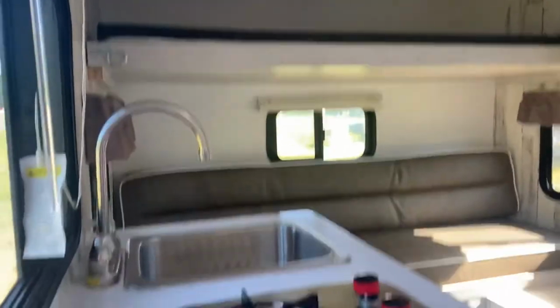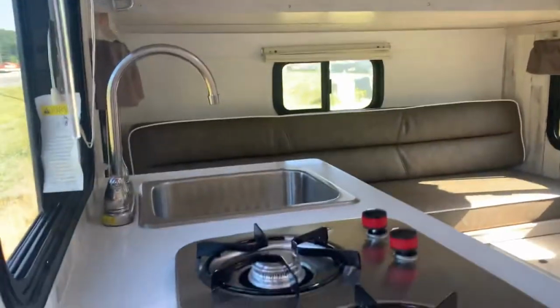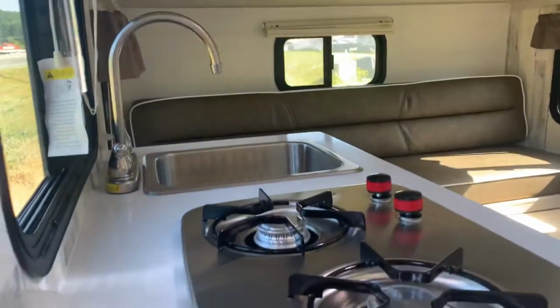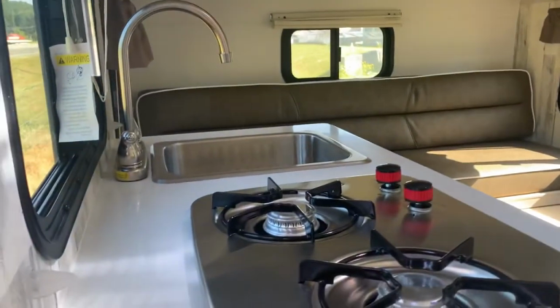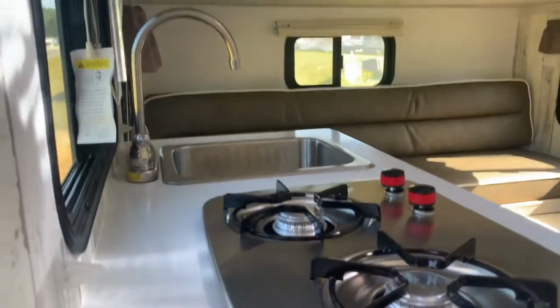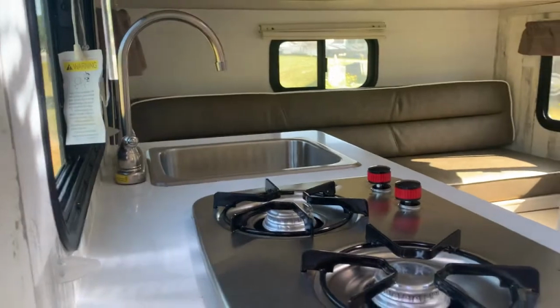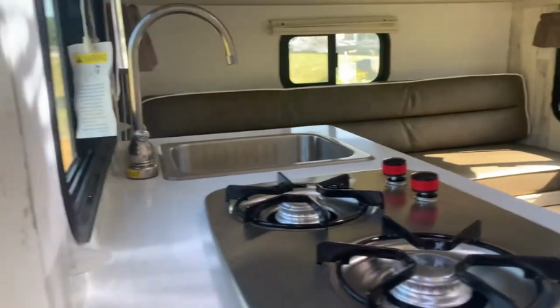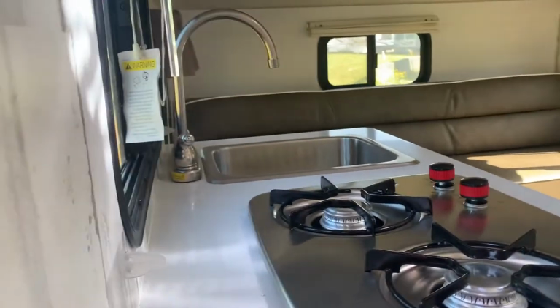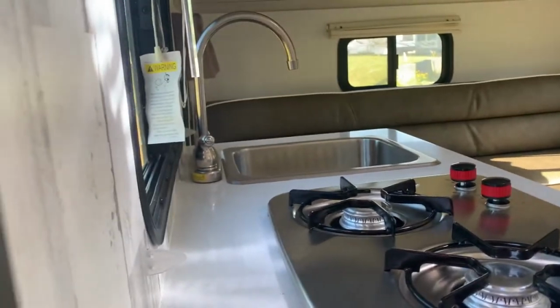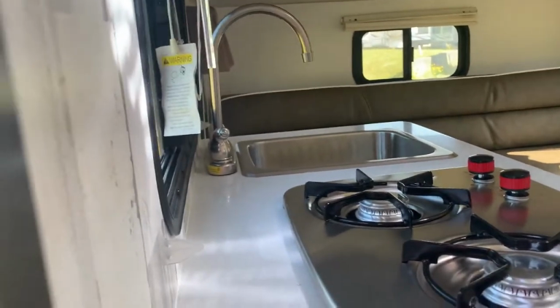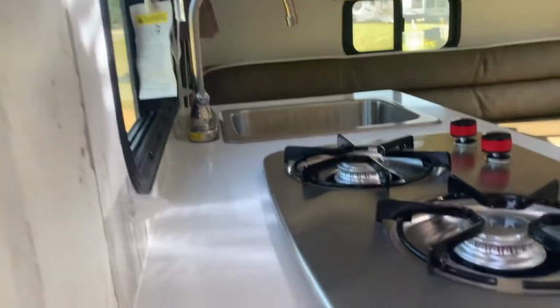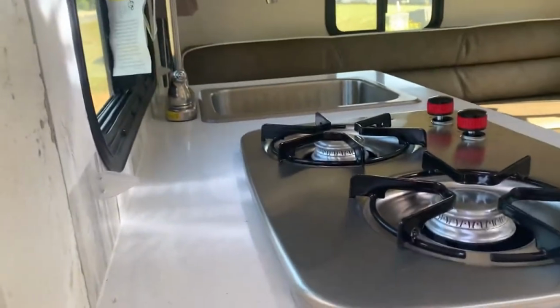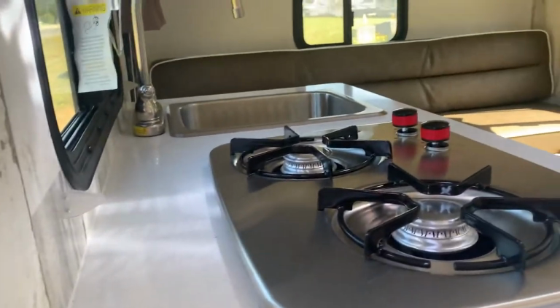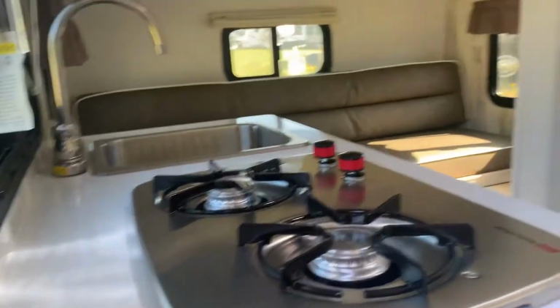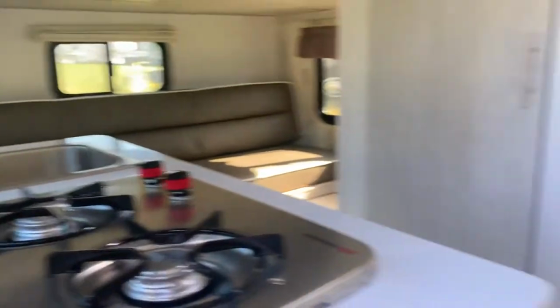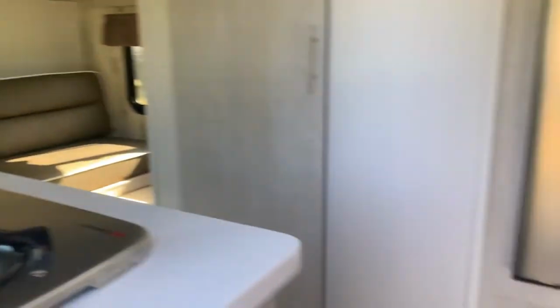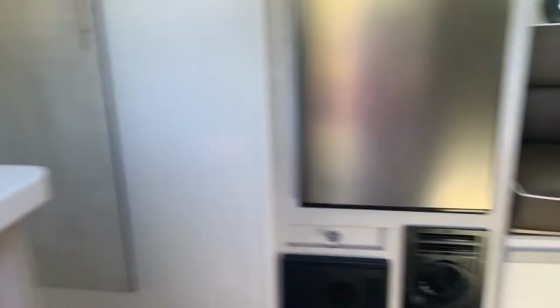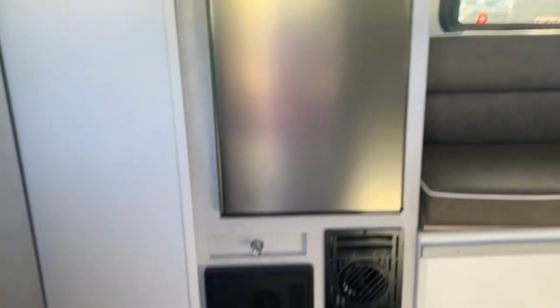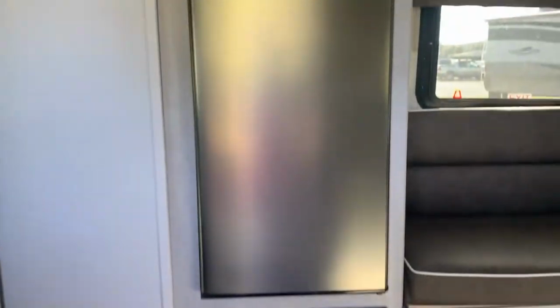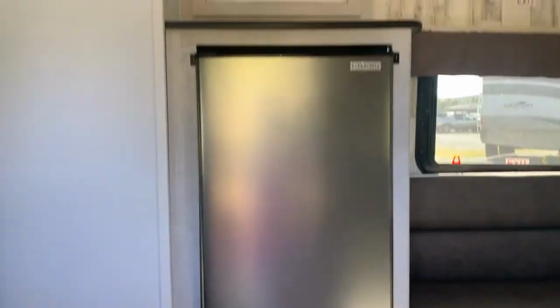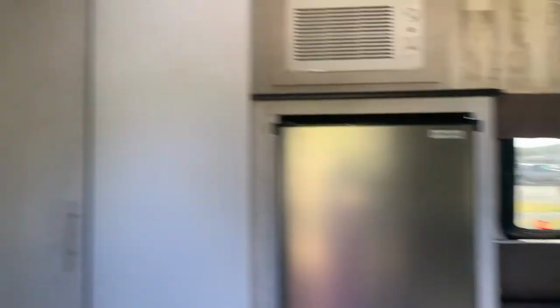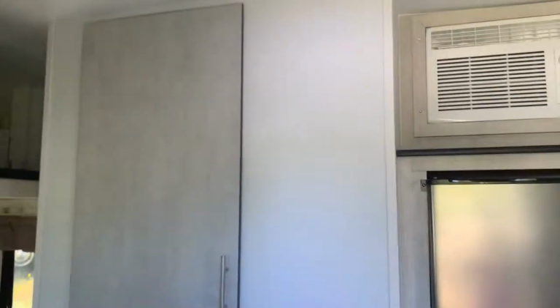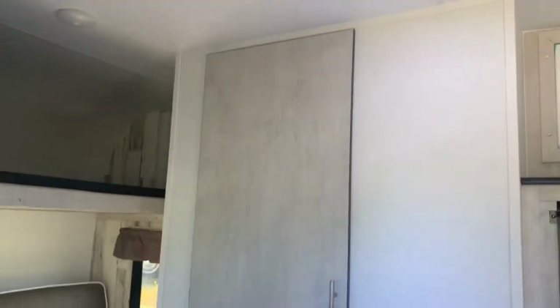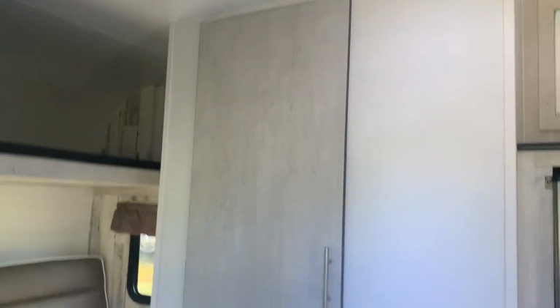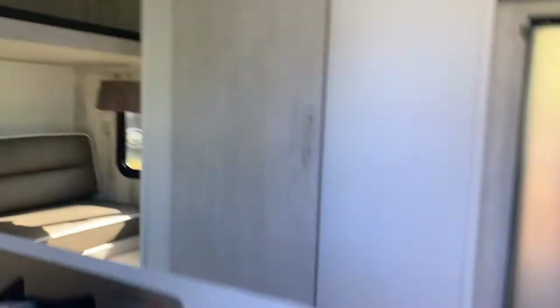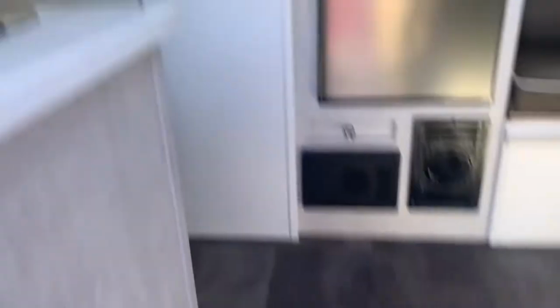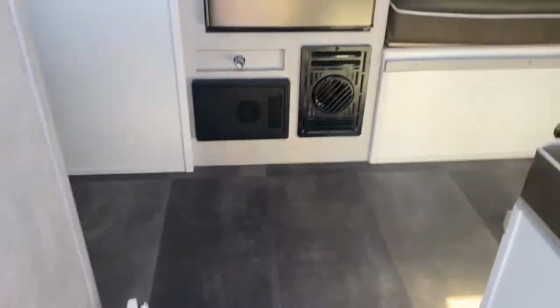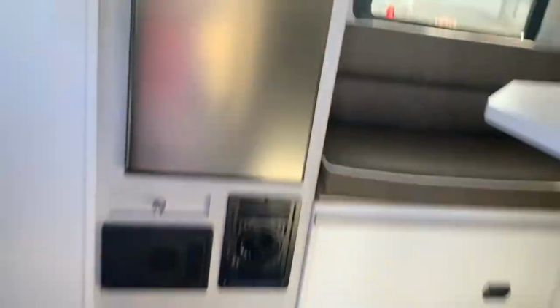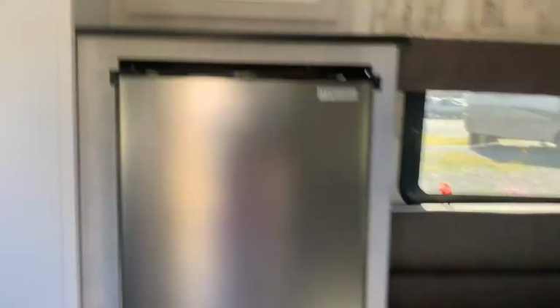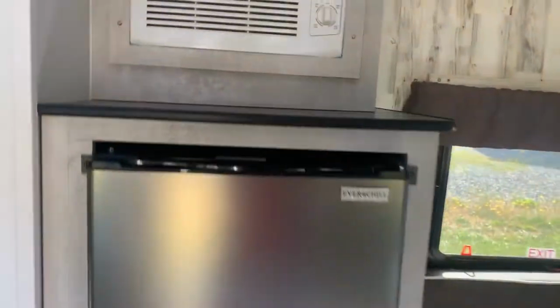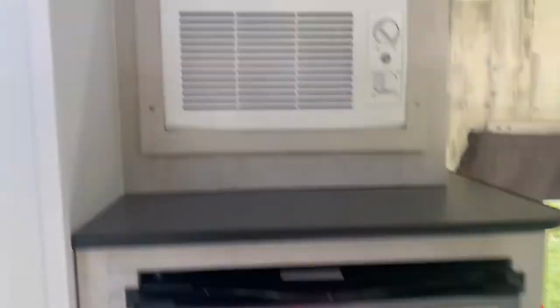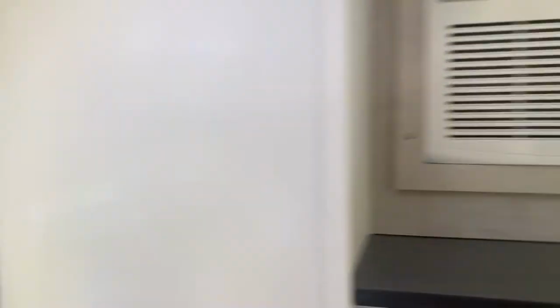You could use it for storage. It has cooking — you have a sink and stove. You've got a fridge and freezer. You've got a wet bath. You've got air conditioning.